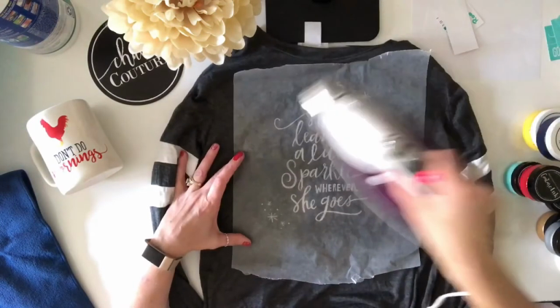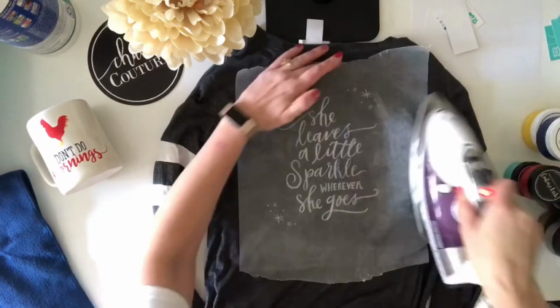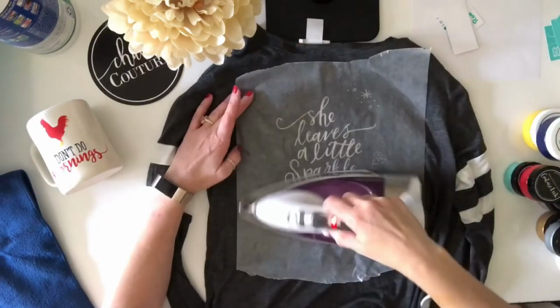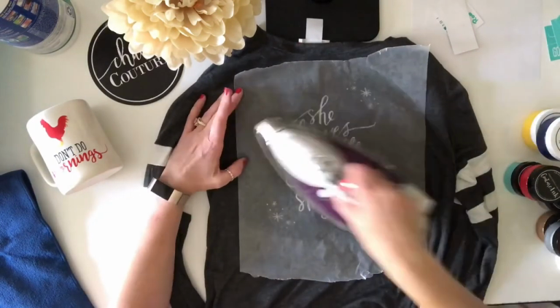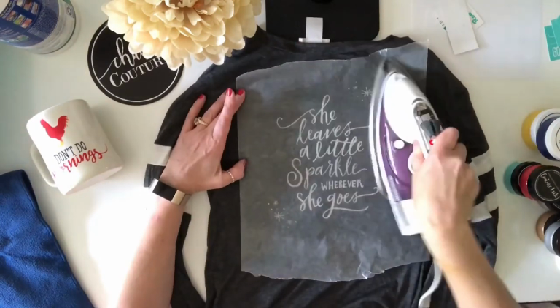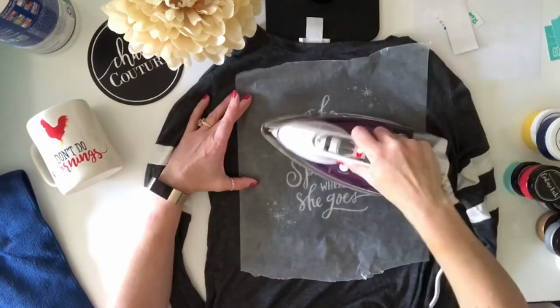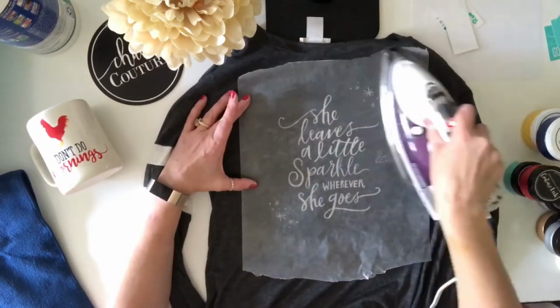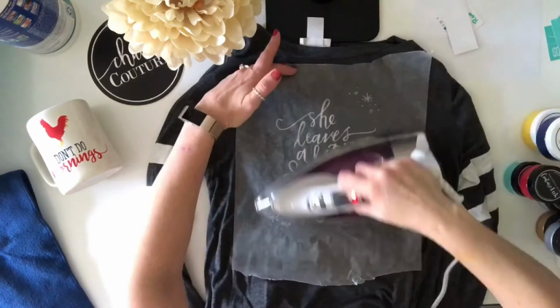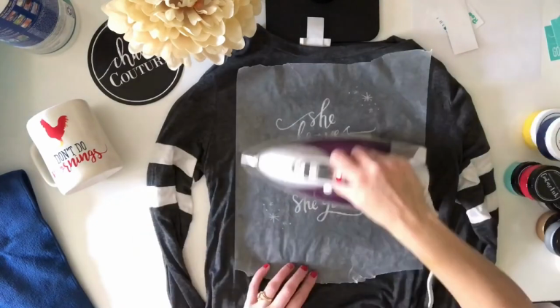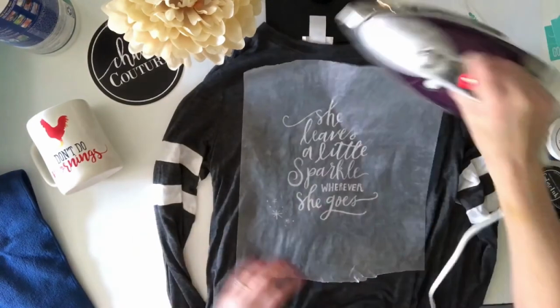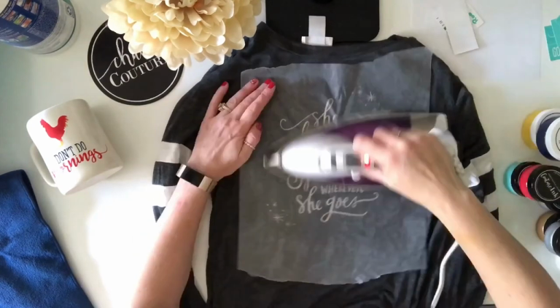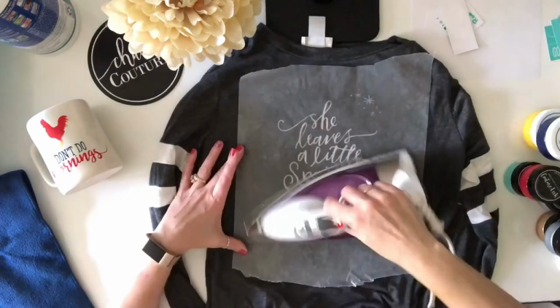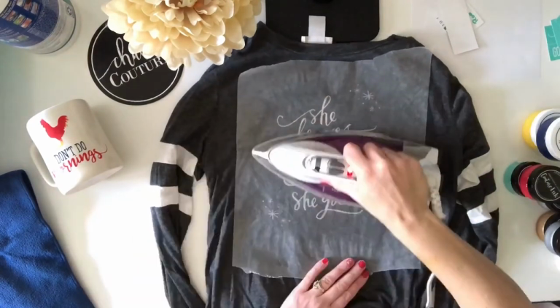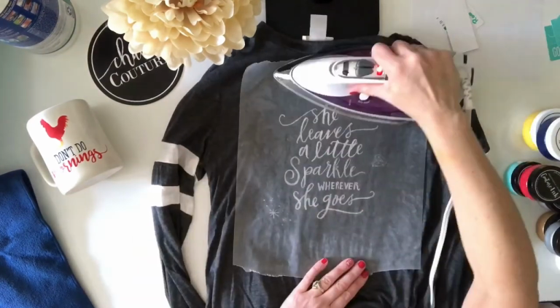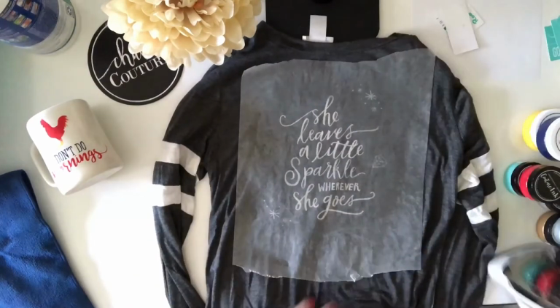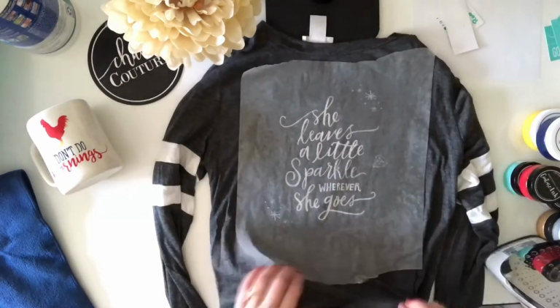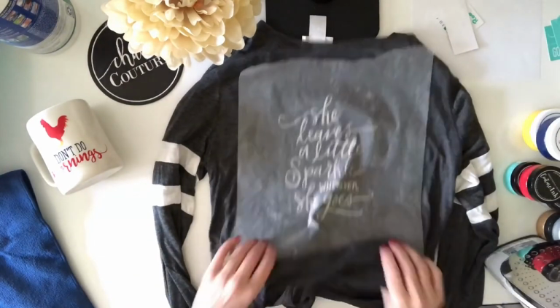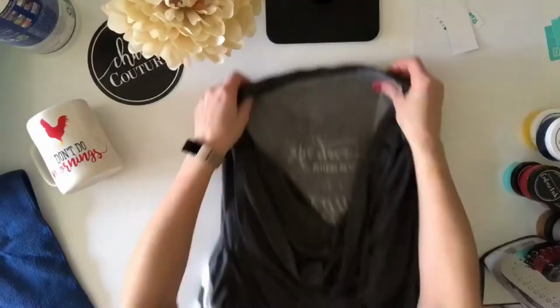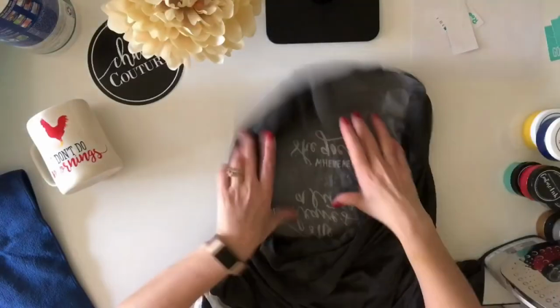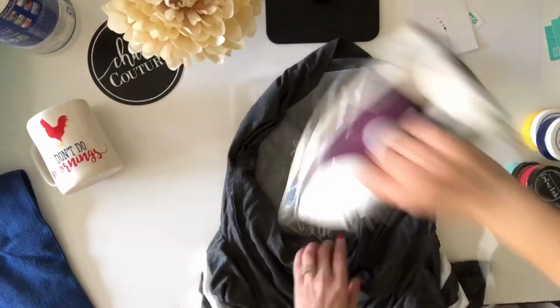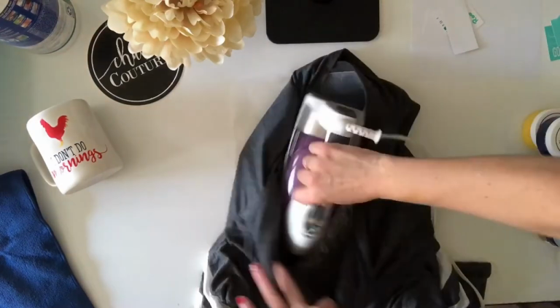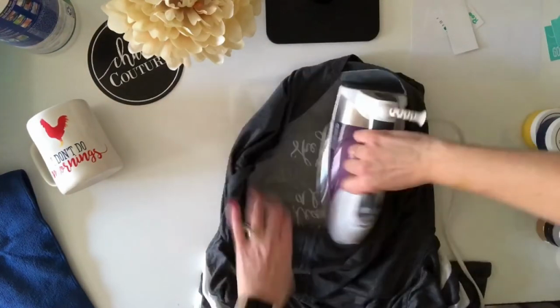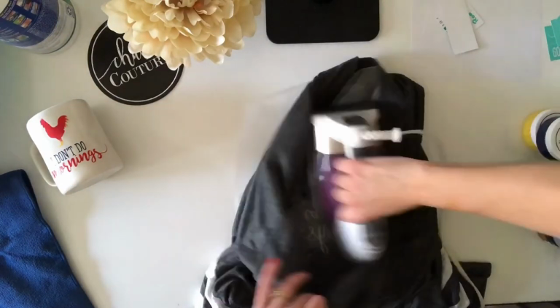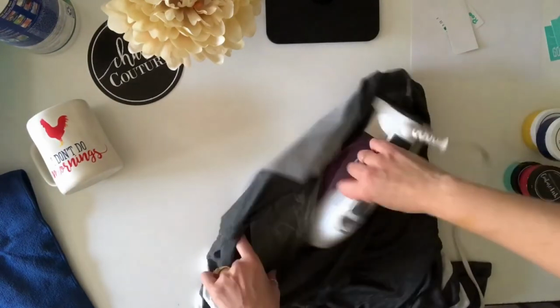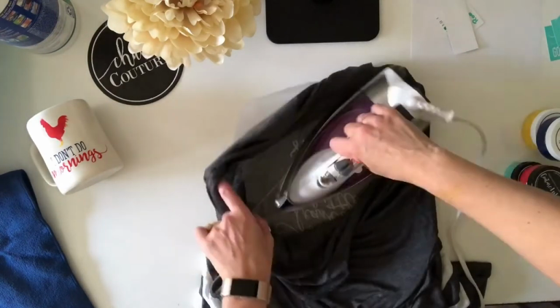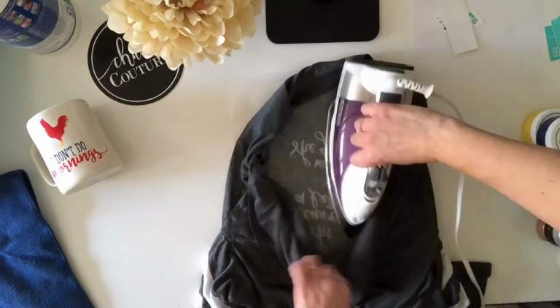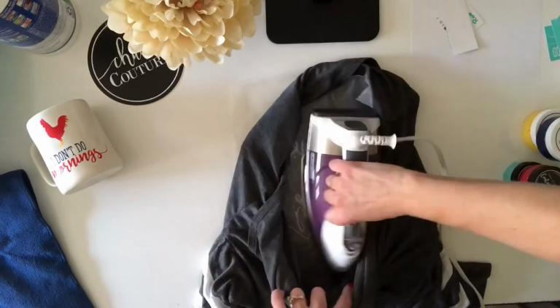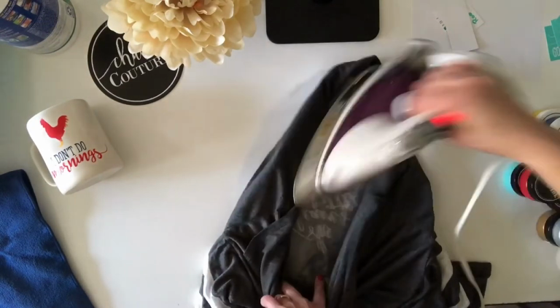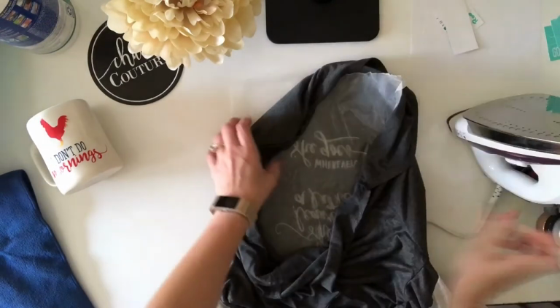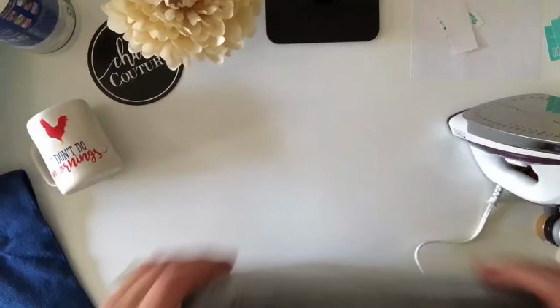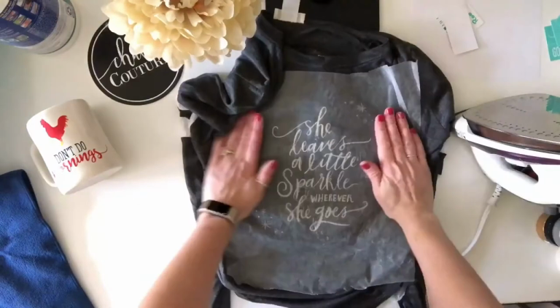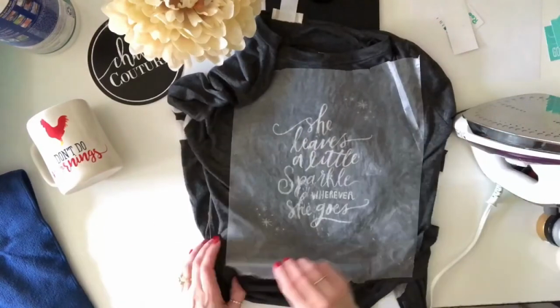For my coffee mug, I will place that in an oven on 350 degrees for 30 minutes. I'll bring it out to cool and then I'll be able to hand wash it or put it in the dishwasher, whichever I prefer.